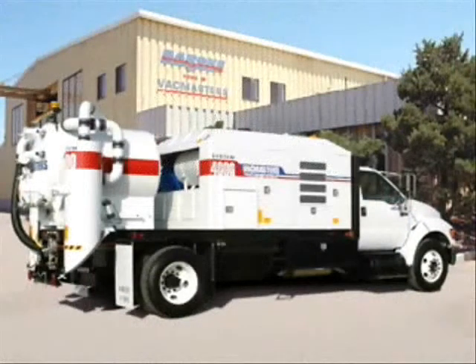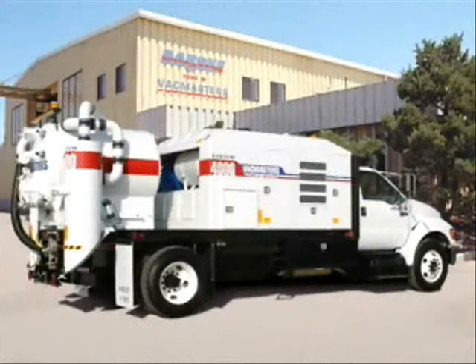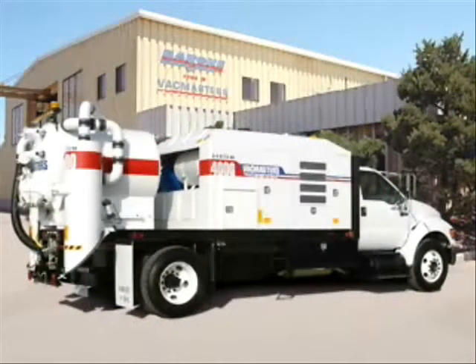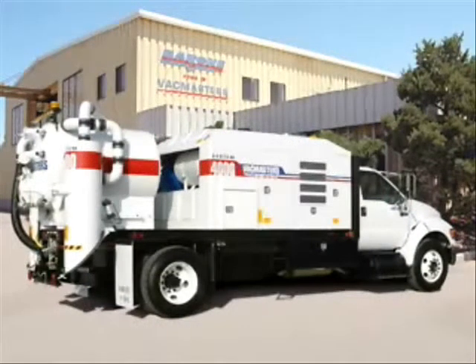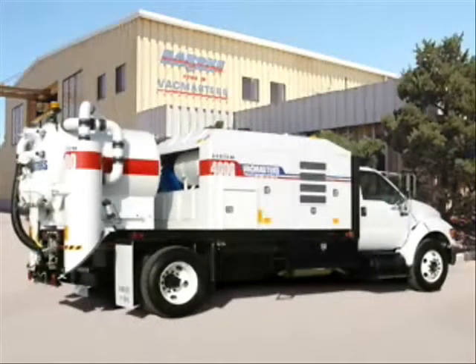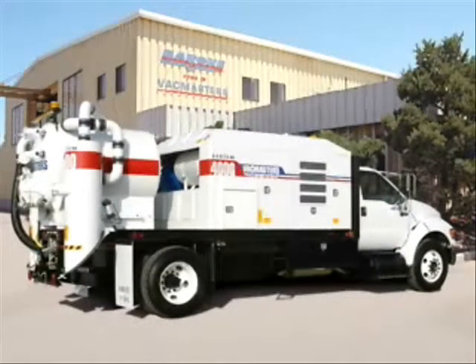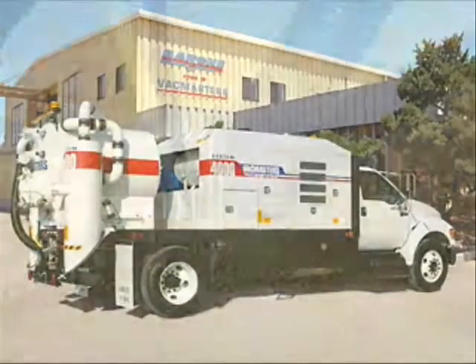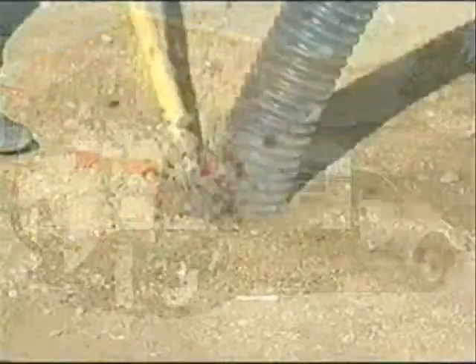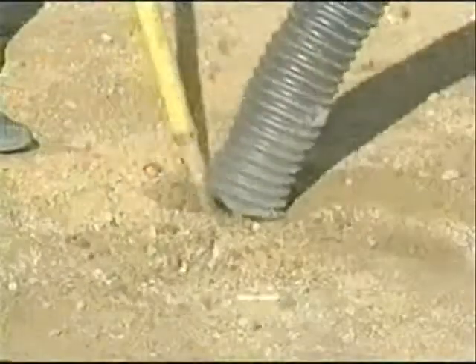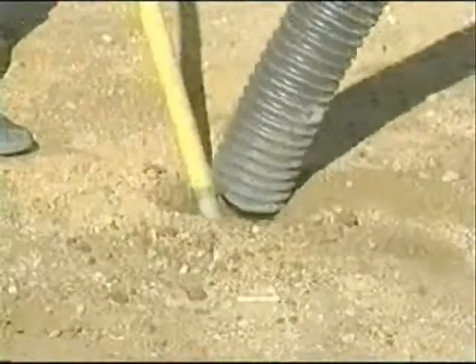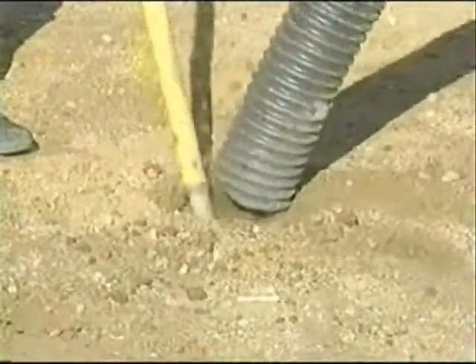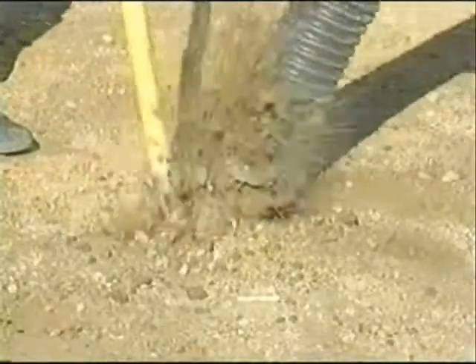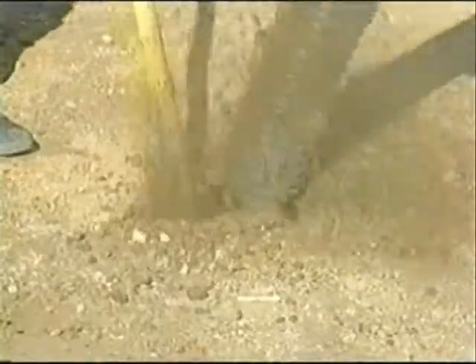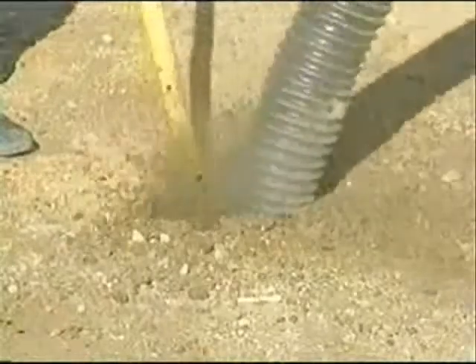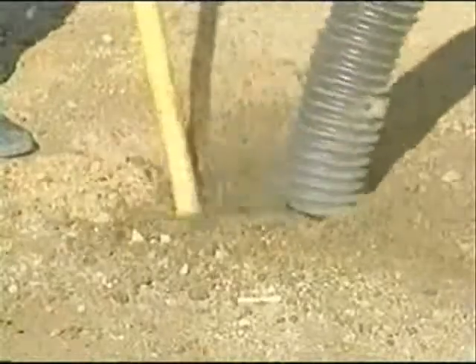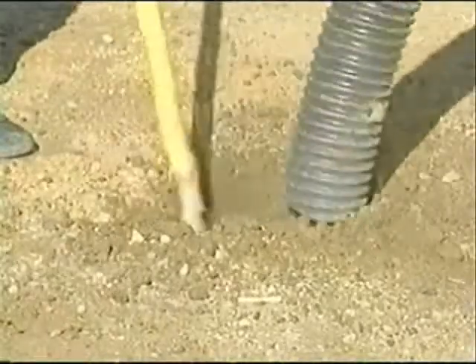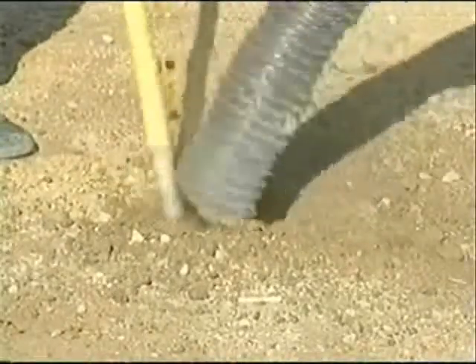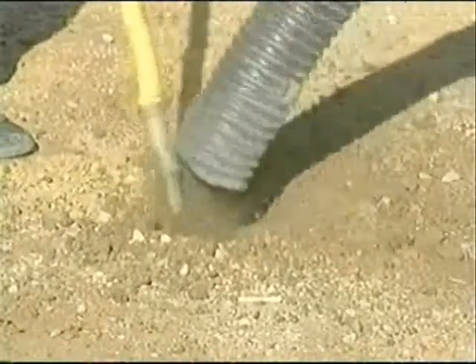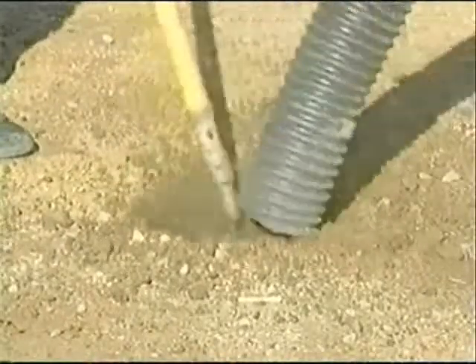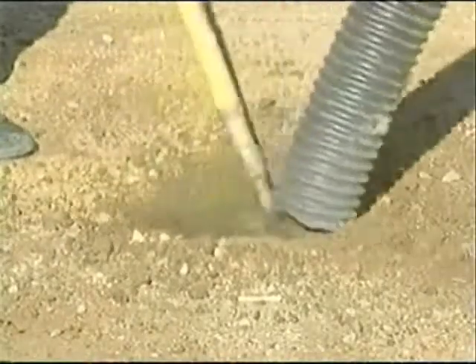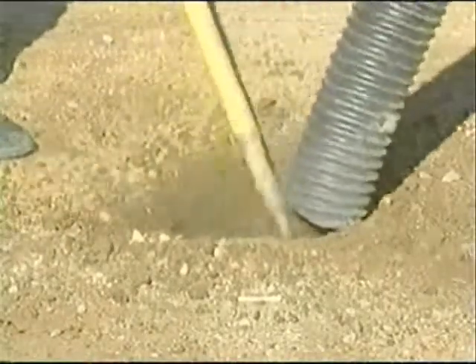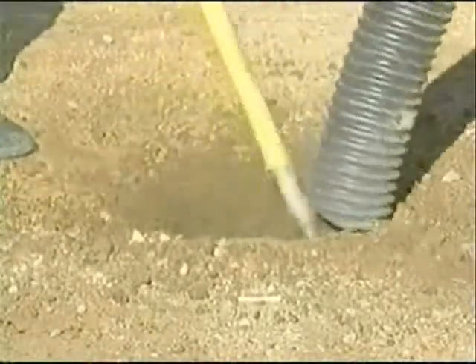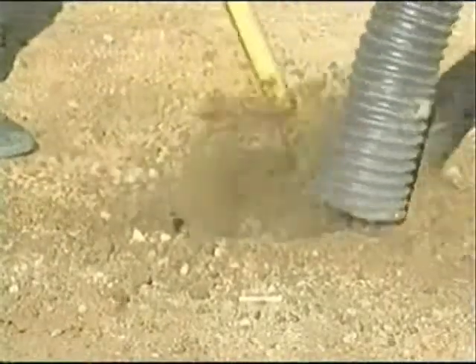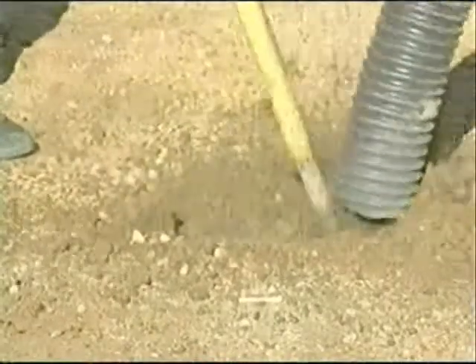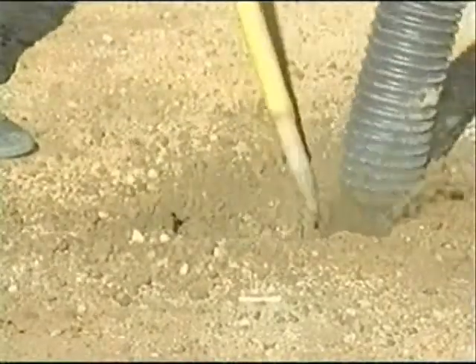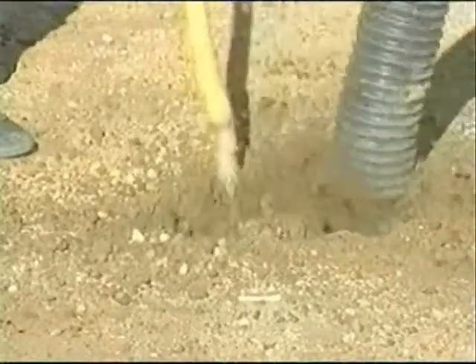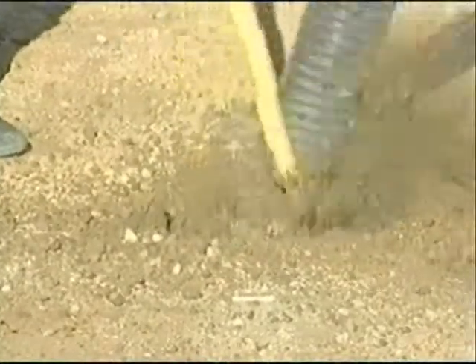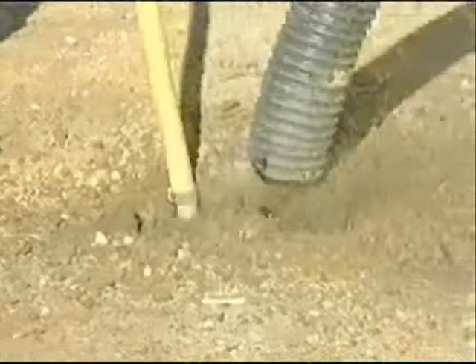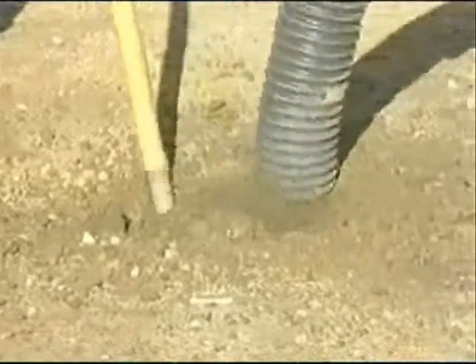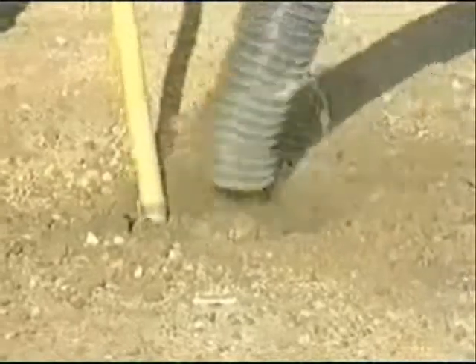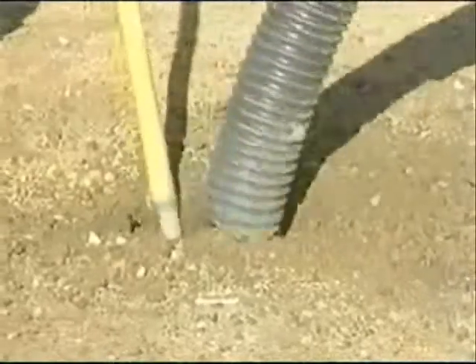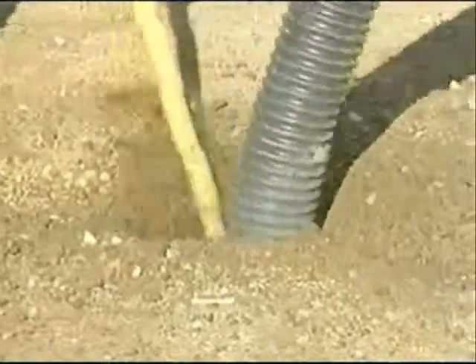VacMaster's air vacuum excavation systems are designed to help utility professionals expose utilities faster with greater economy and much more safely than digging by hand or using a water system.